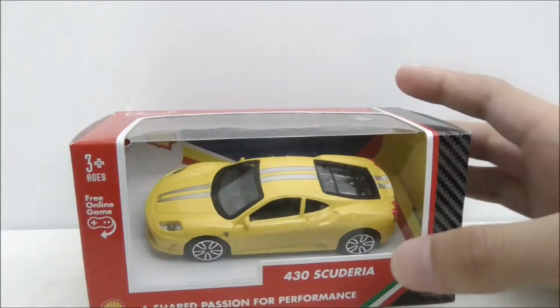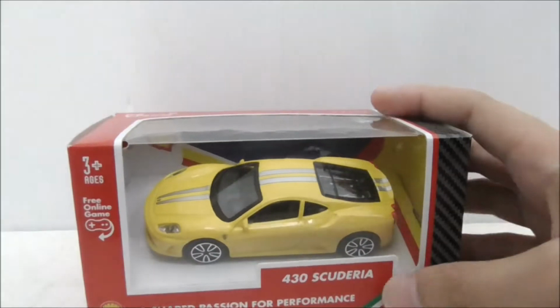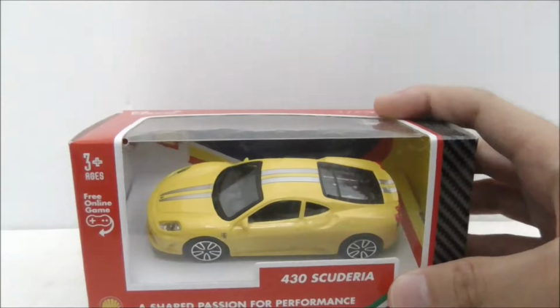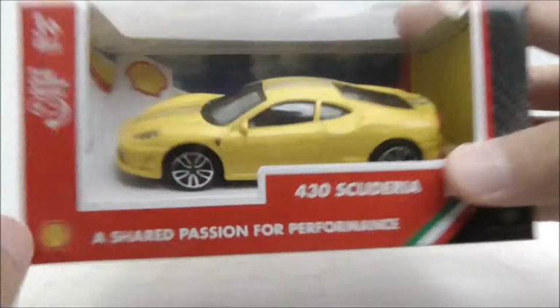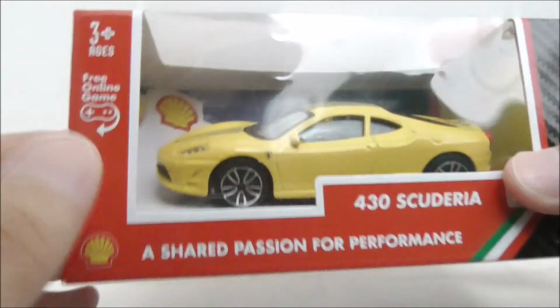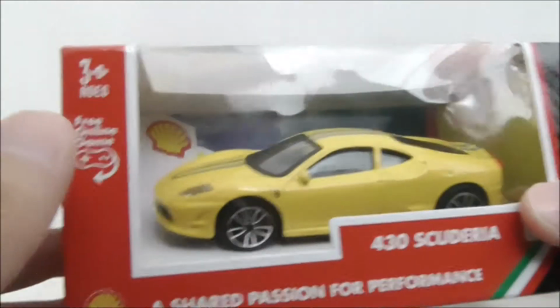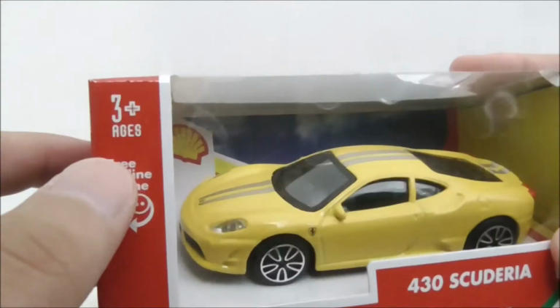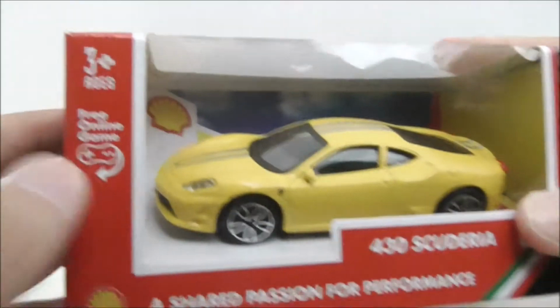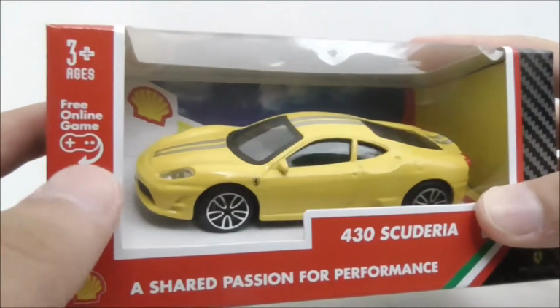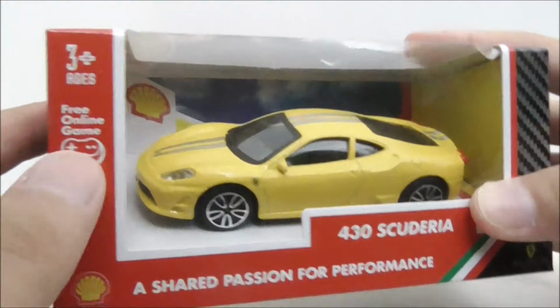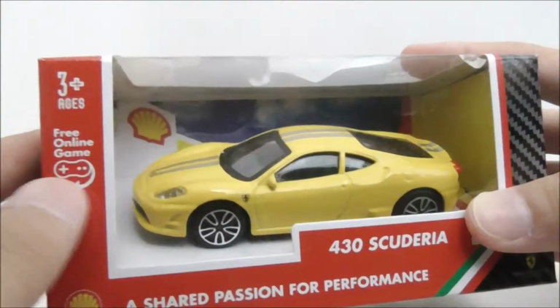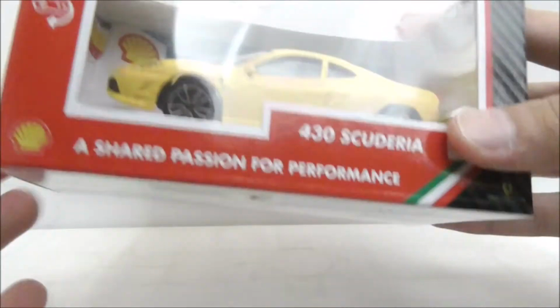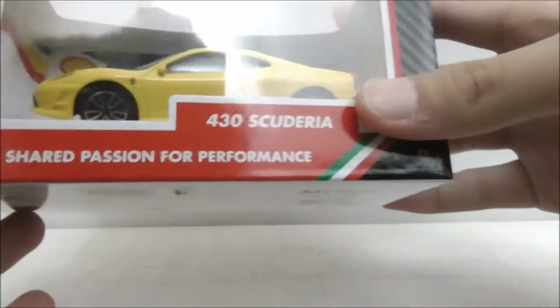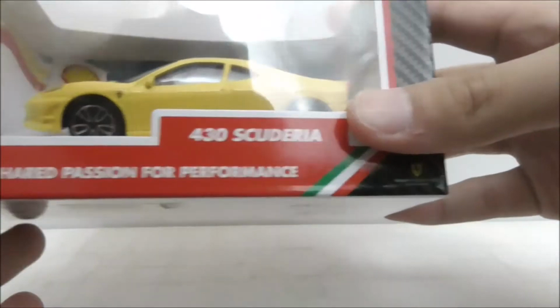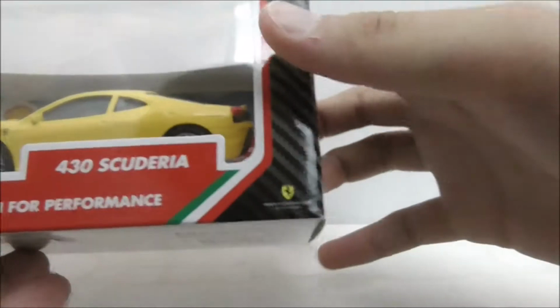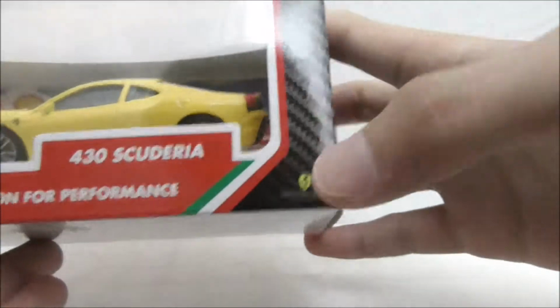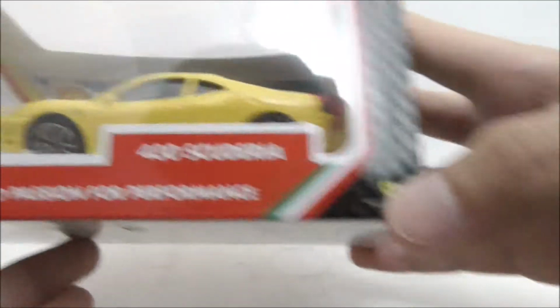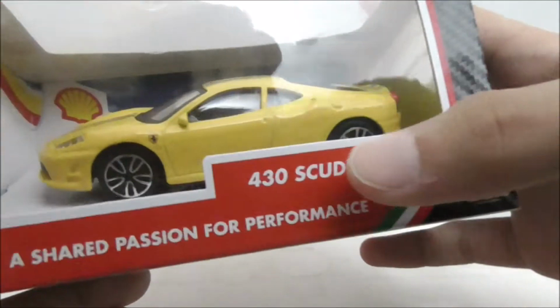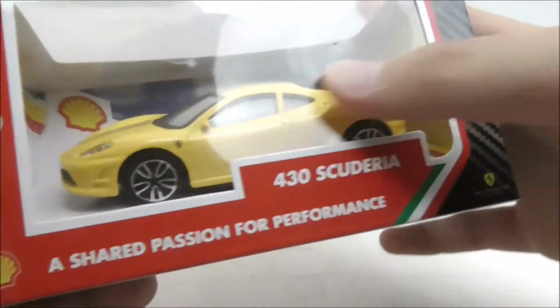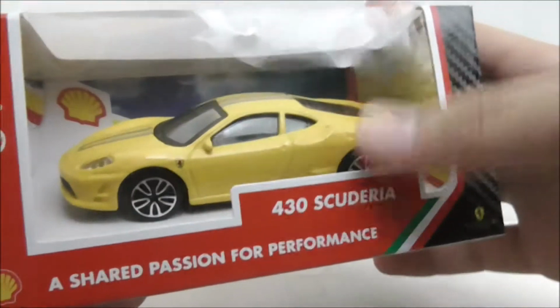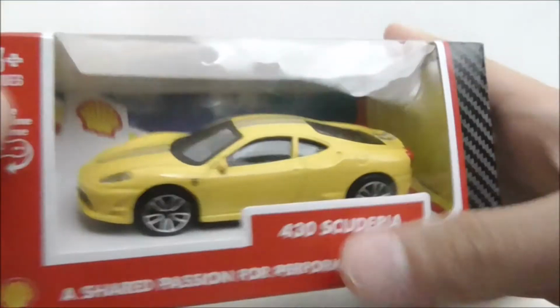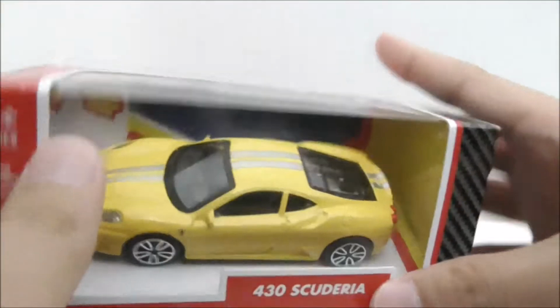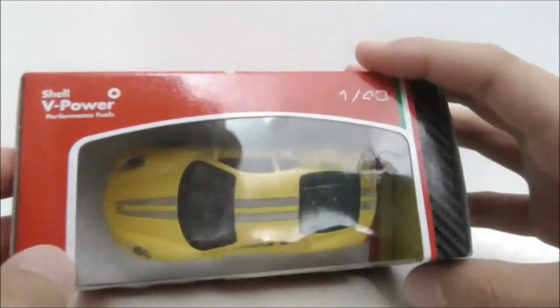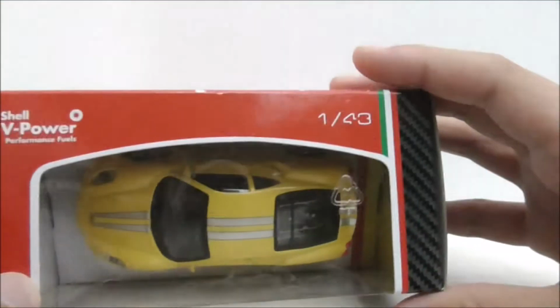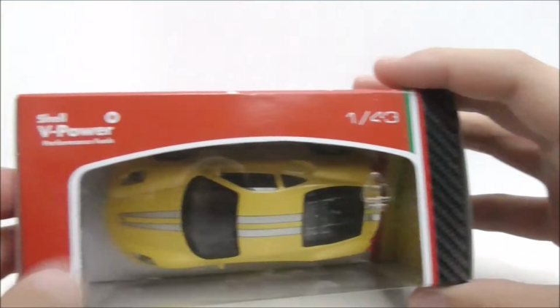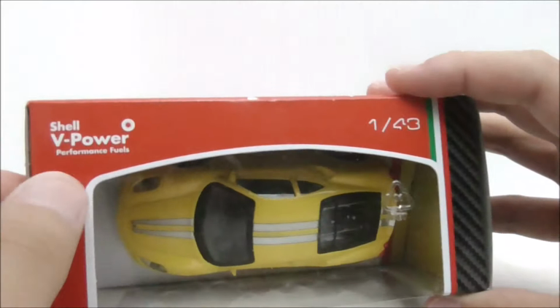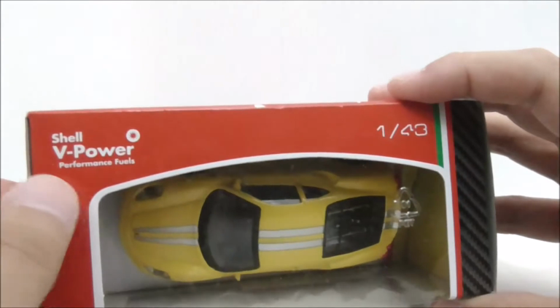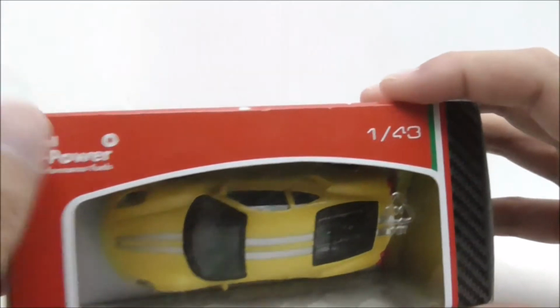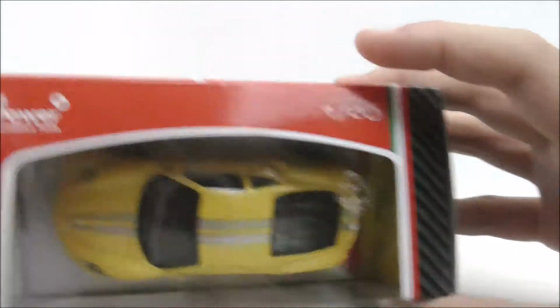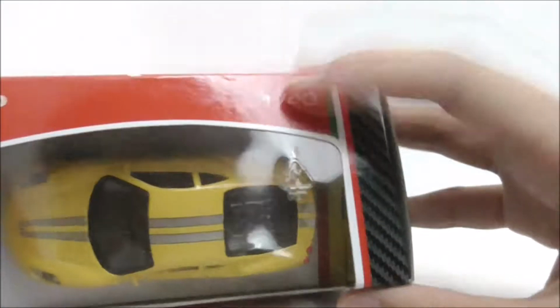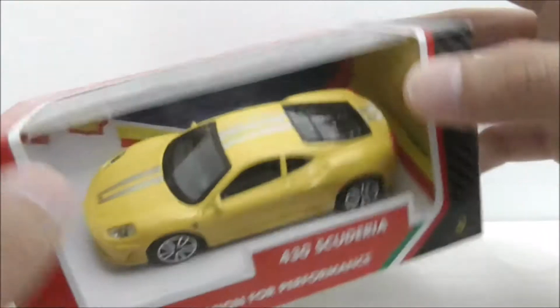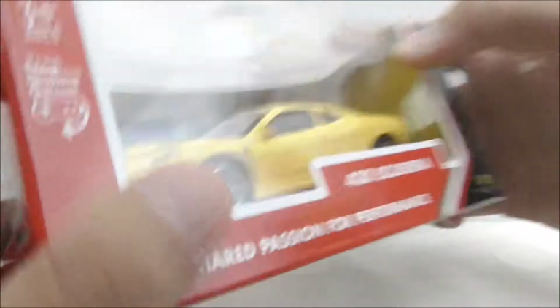For the packaging itself, it's recommended for ages 3 and up. You have the online game, the Shell logo, Scuderia Ferrari branding, the car itself, and the name.